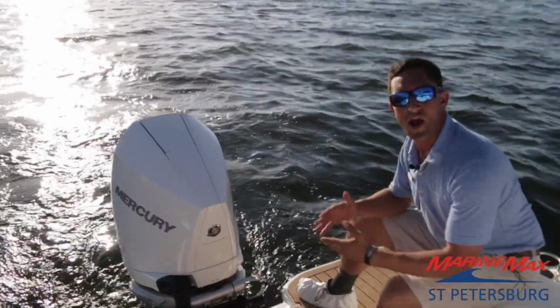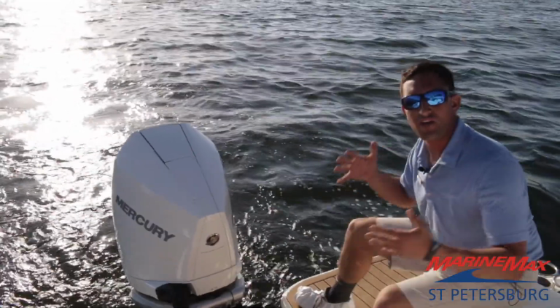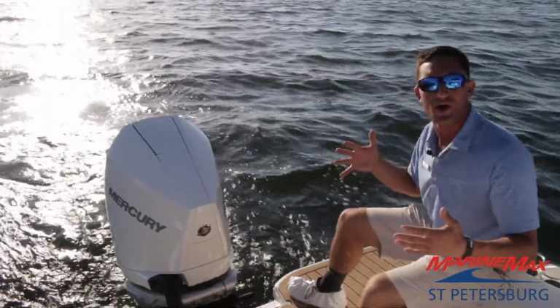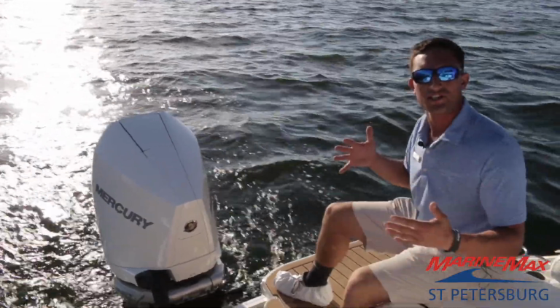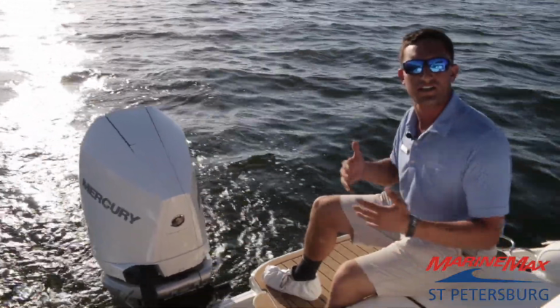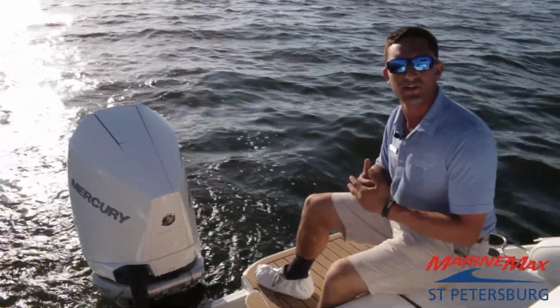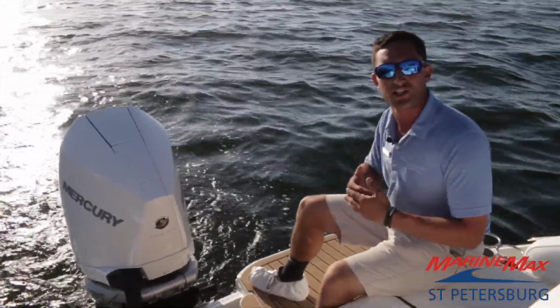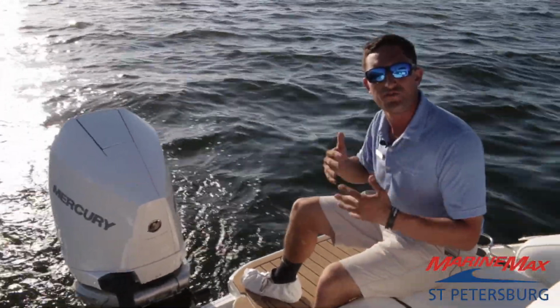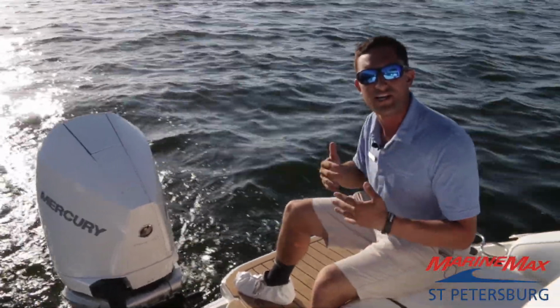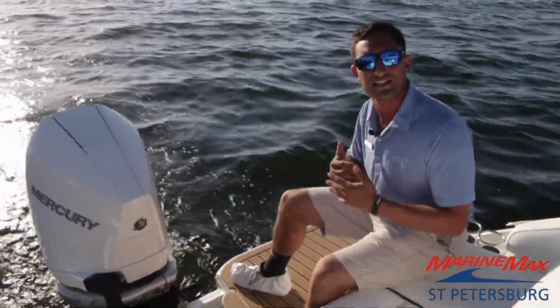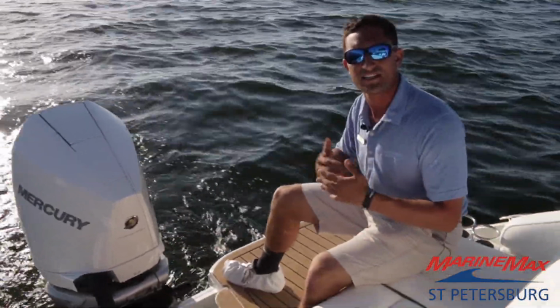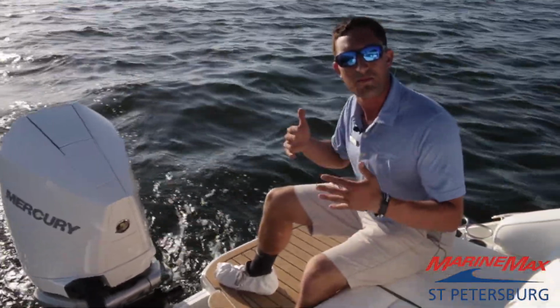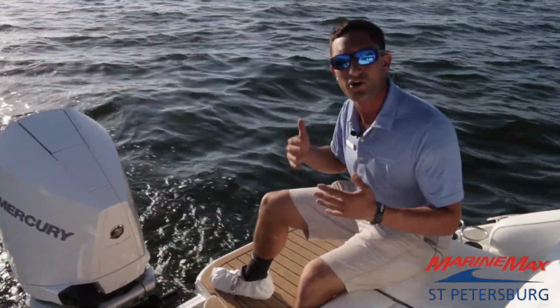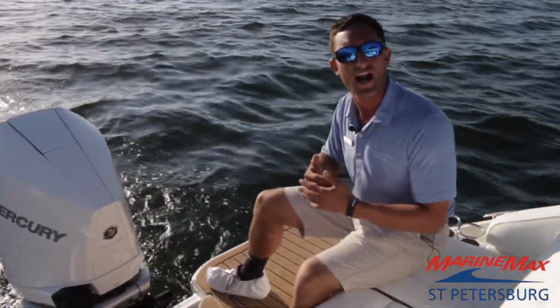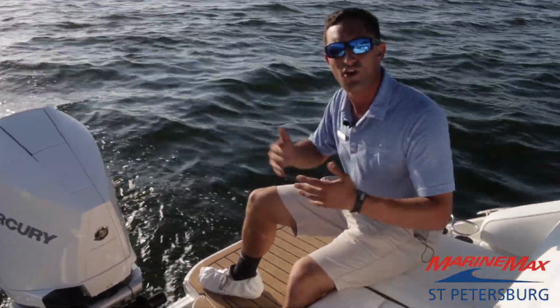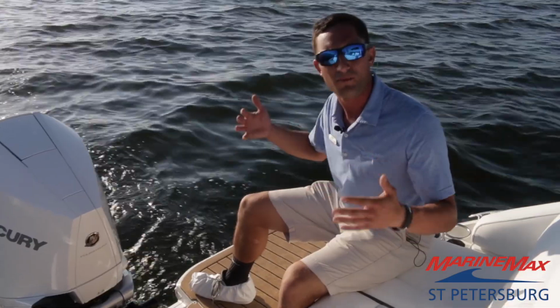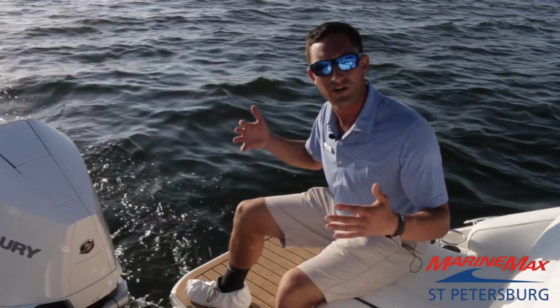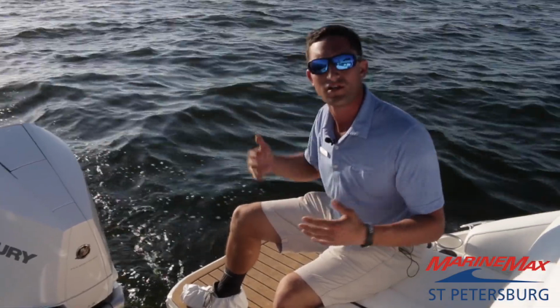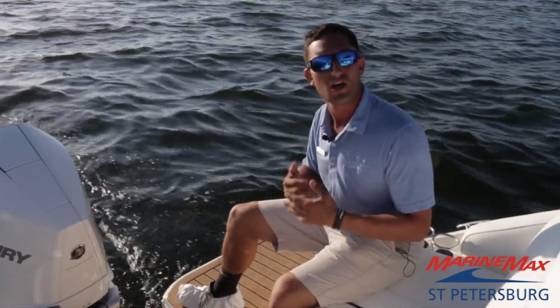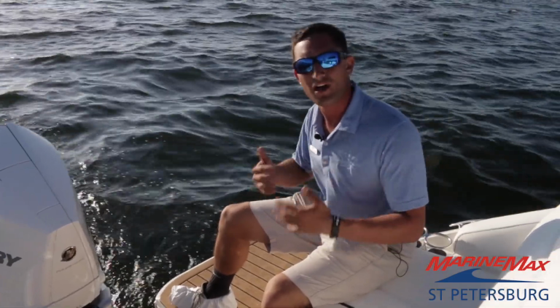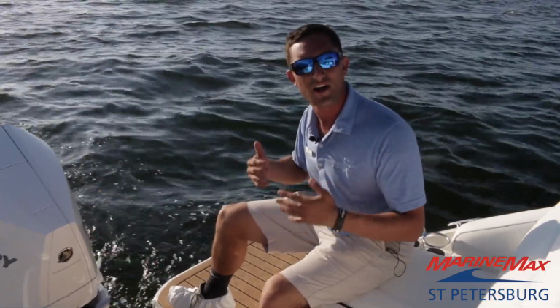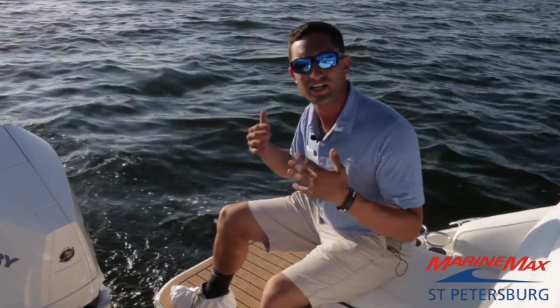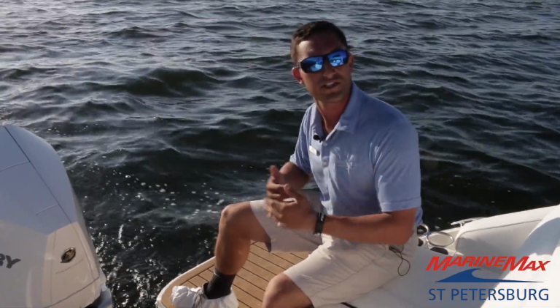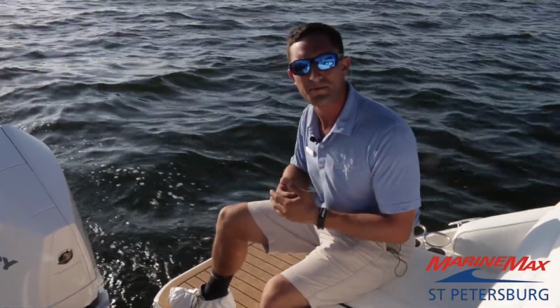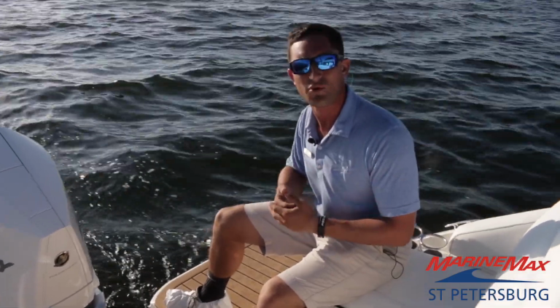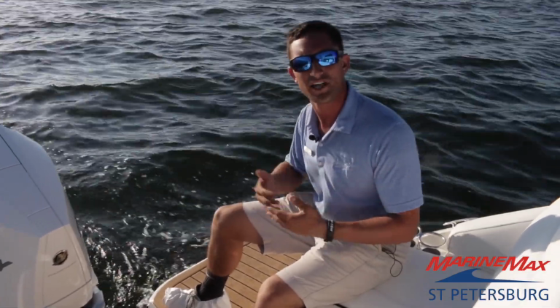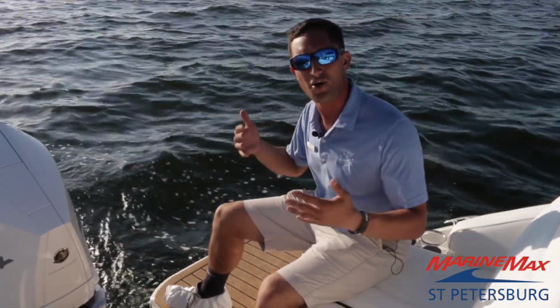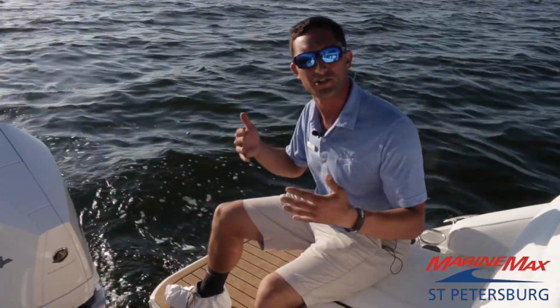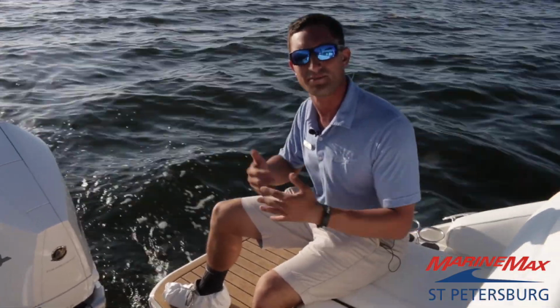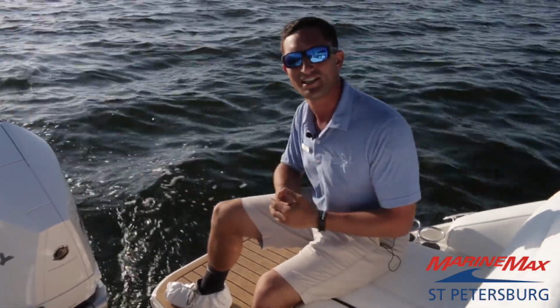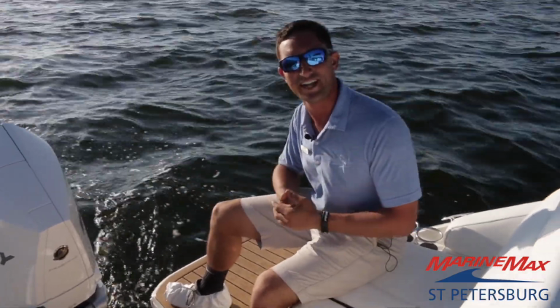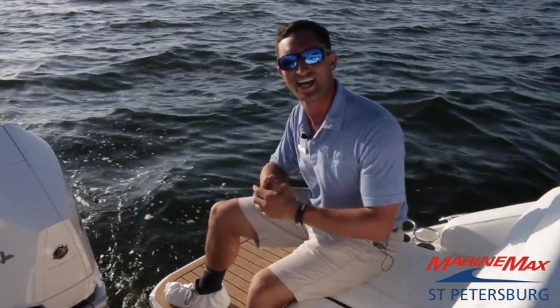So for any other questions about the Sea Ray 250 SCX Outboard or any of our other models, come on down to the dealership and we'll get you on the boat of your dreams. Thanks guys.